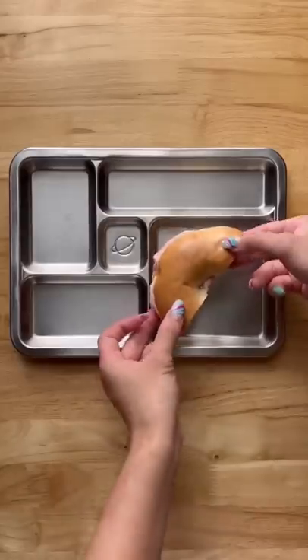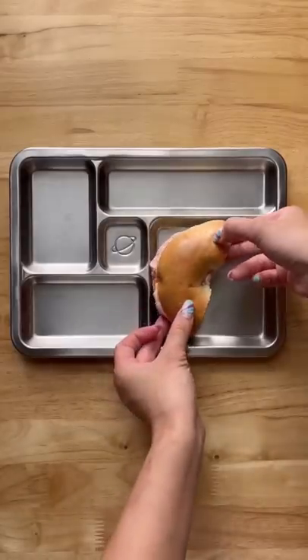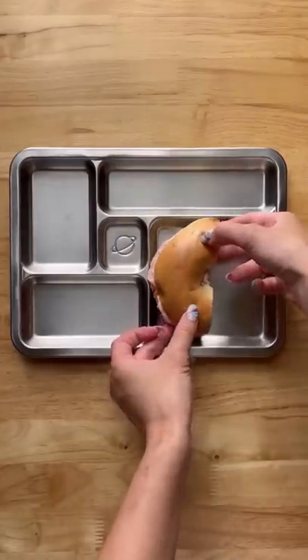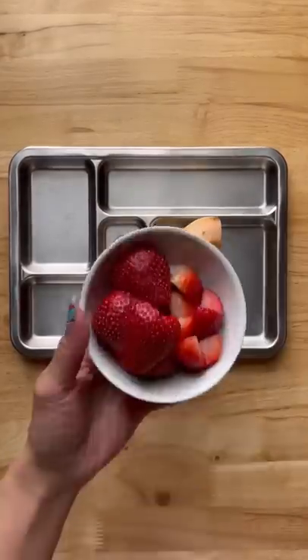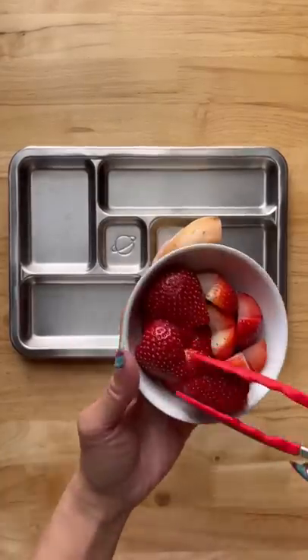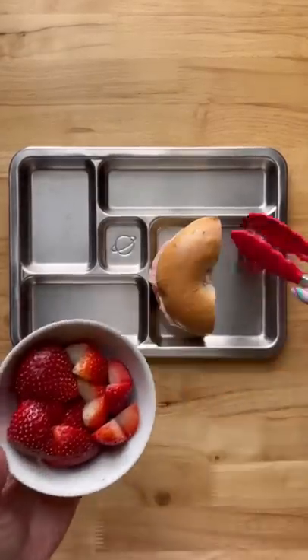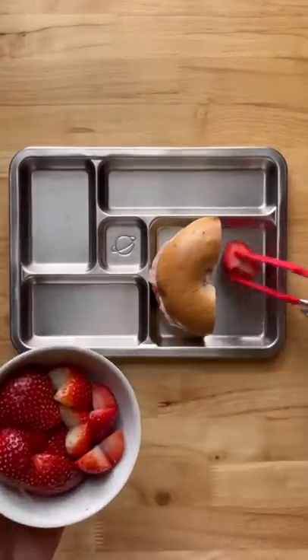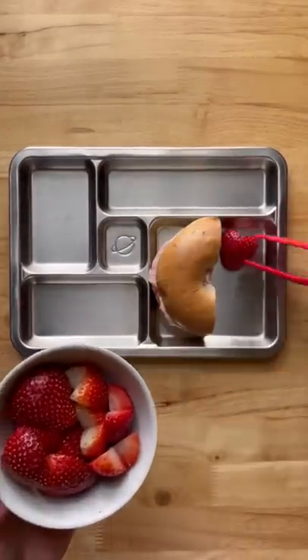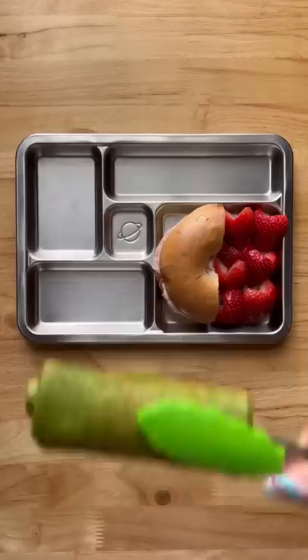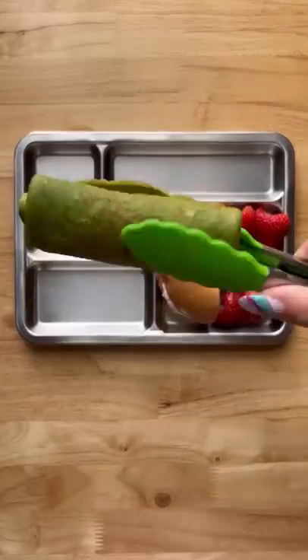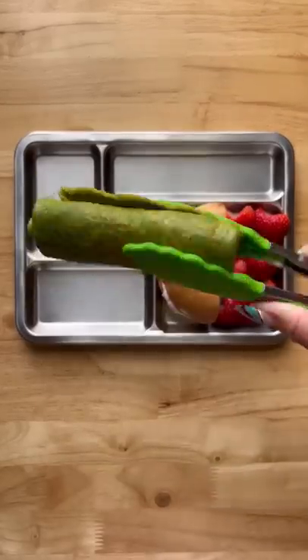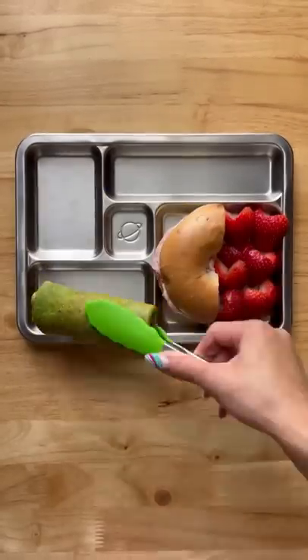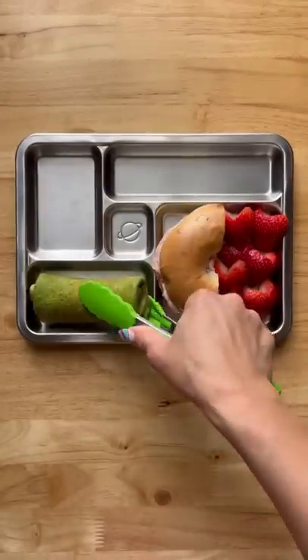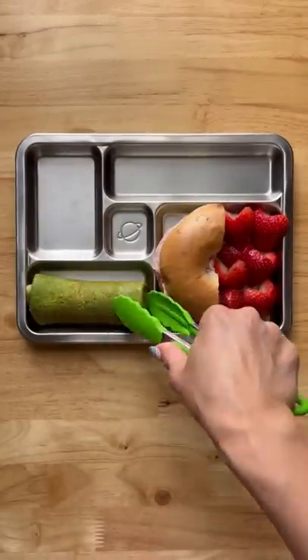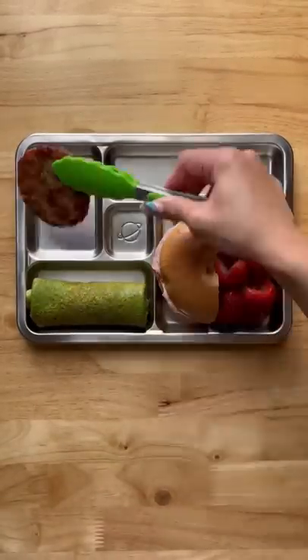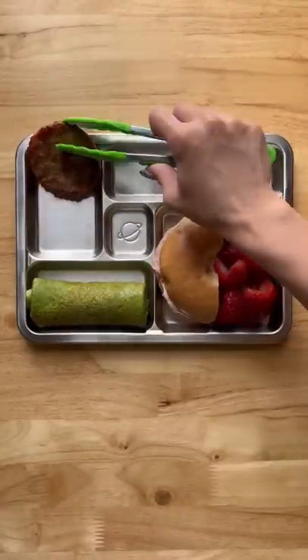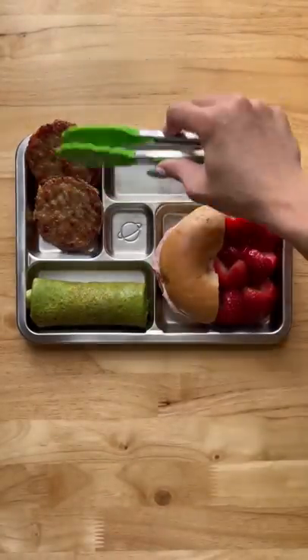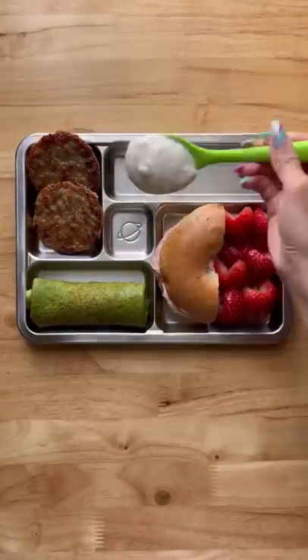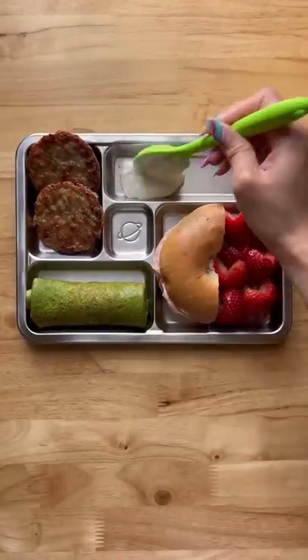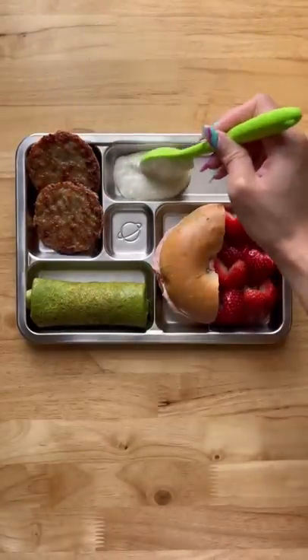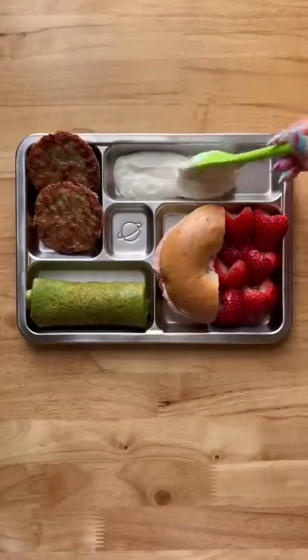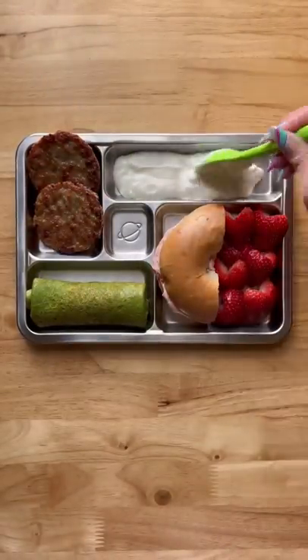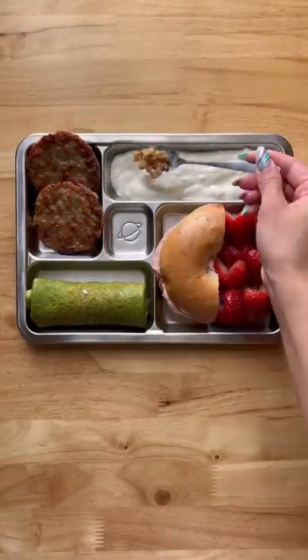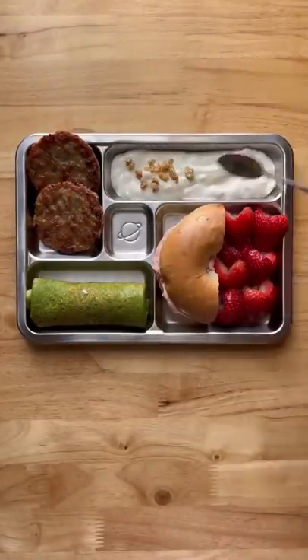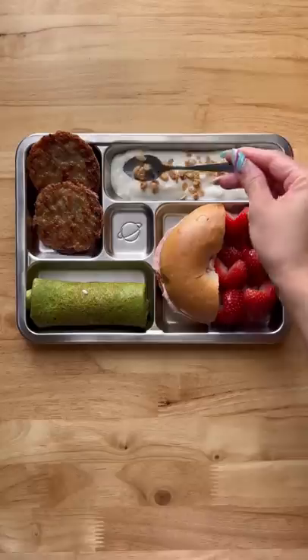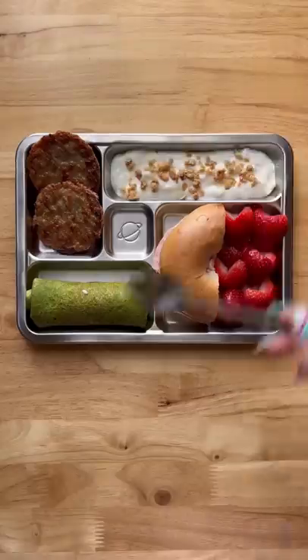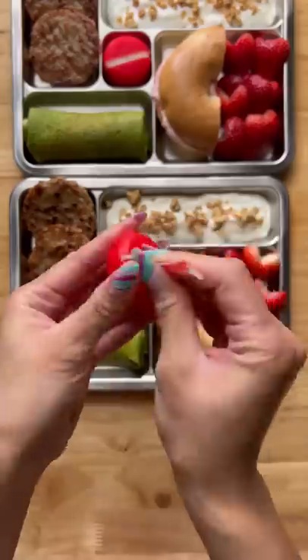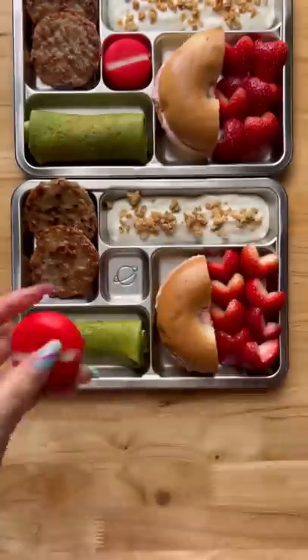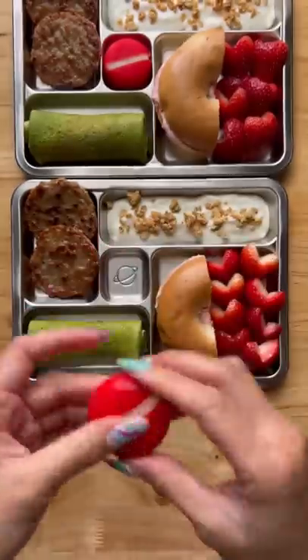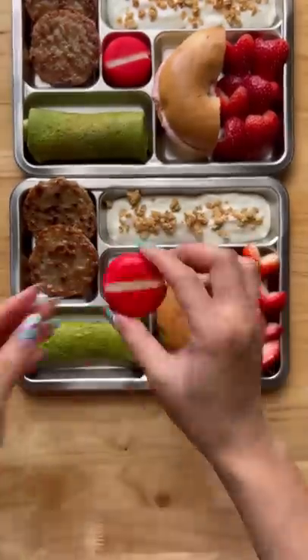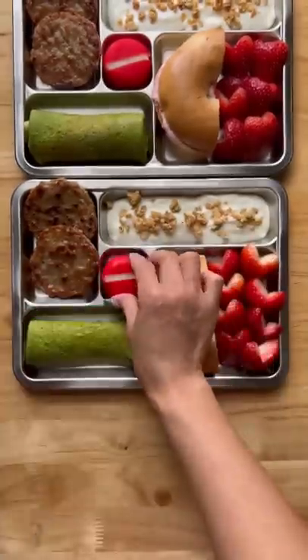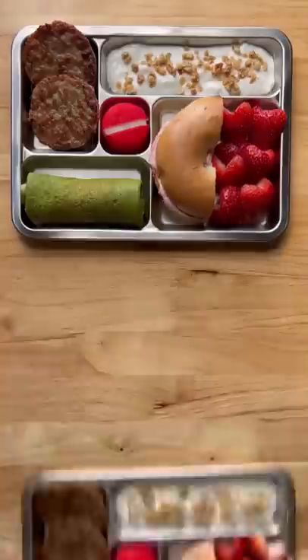I'm also adding some strawberries. Here I have a spinach egg roll-up, some turkey patties, some vanilla Greek yogurt with granola, a little piece of cheese, and that's it. I hope you guys have enjoyed this video — I will see you next time, bye!